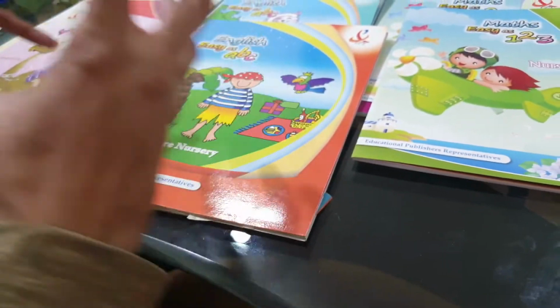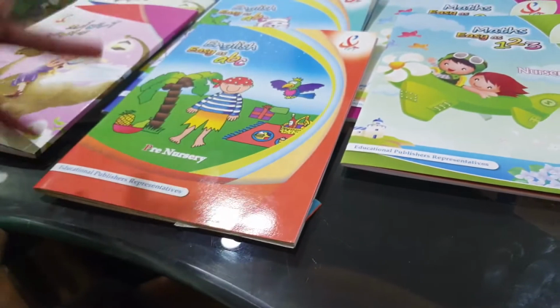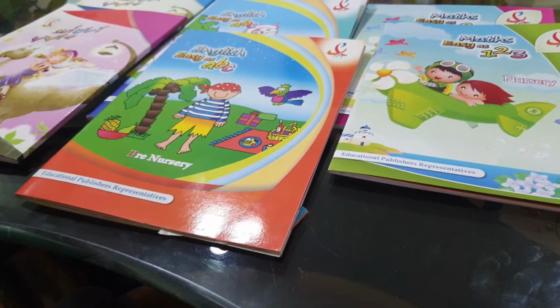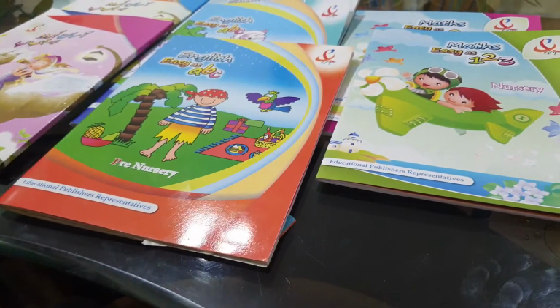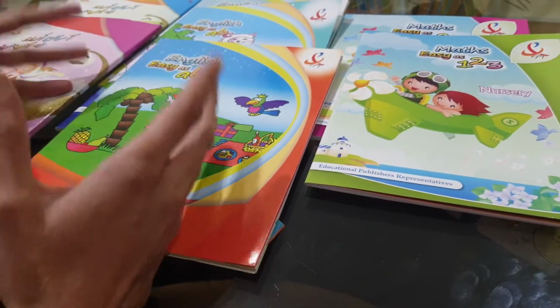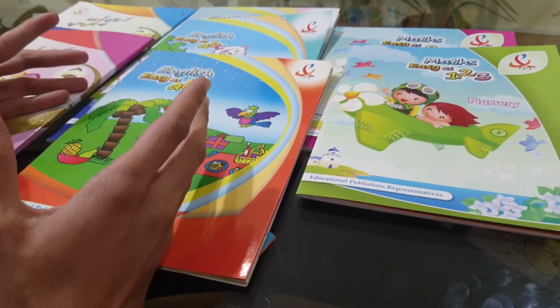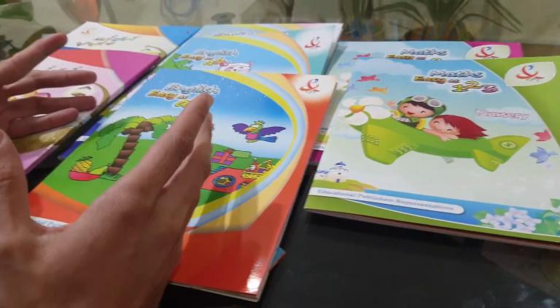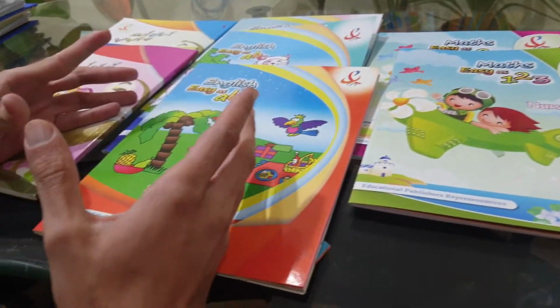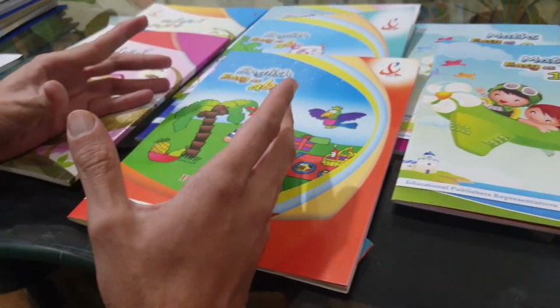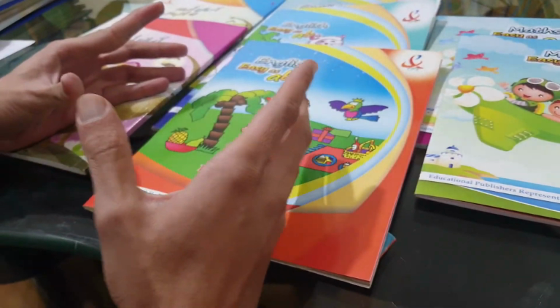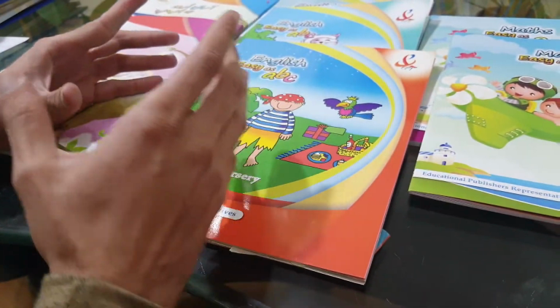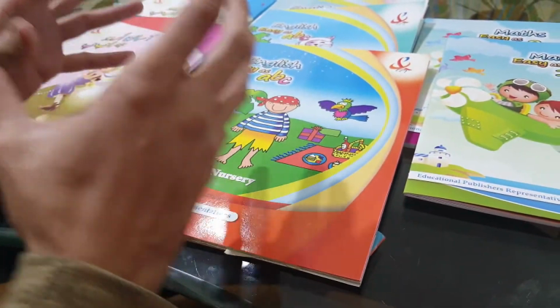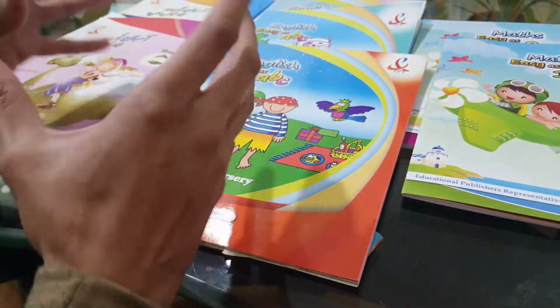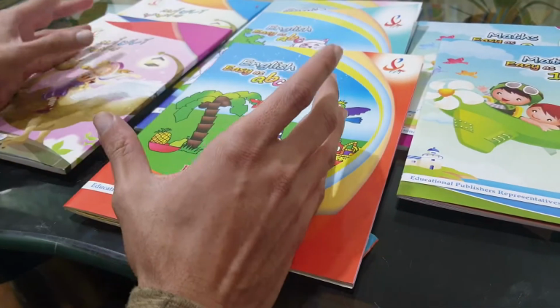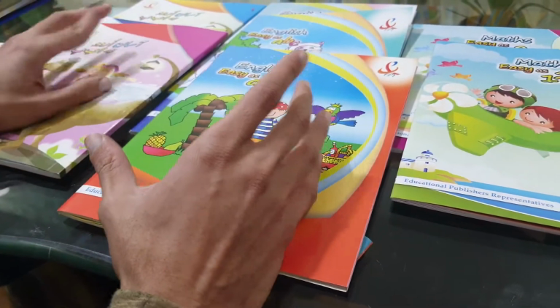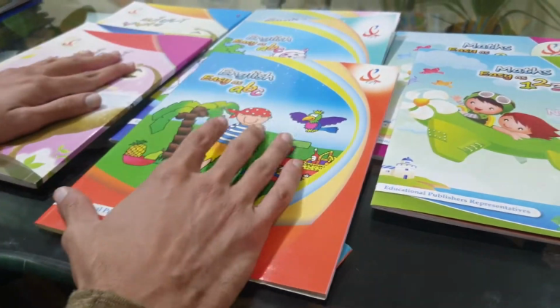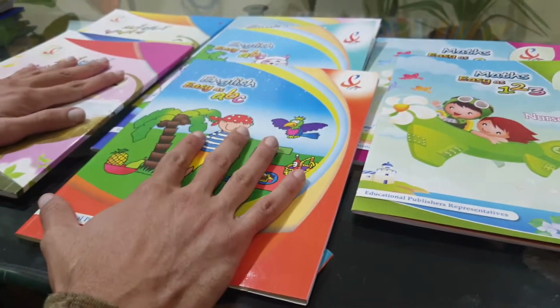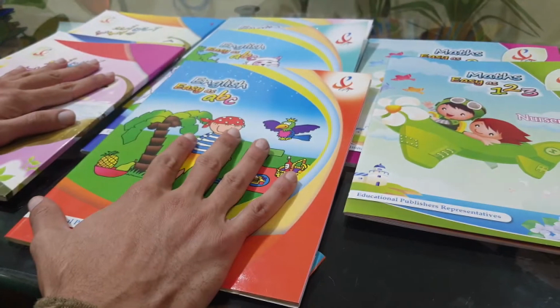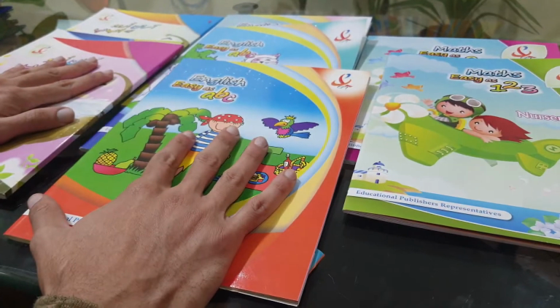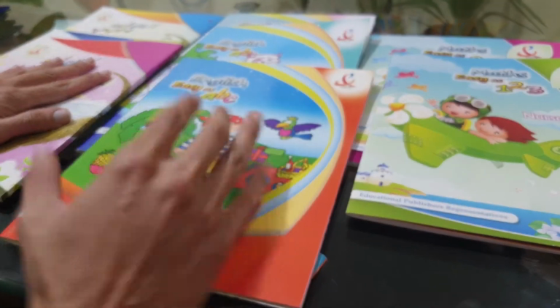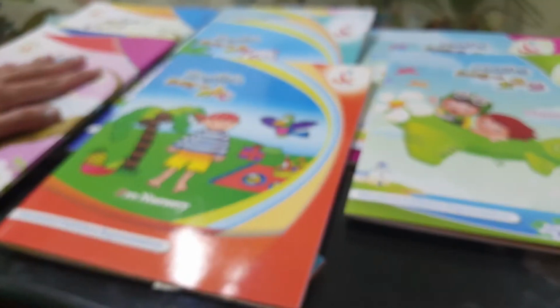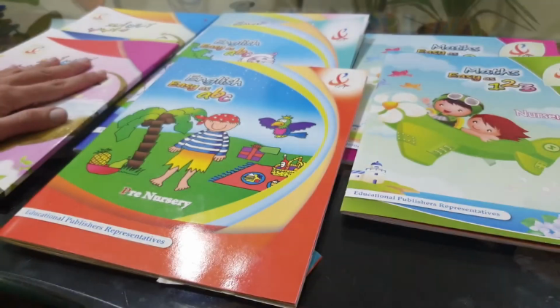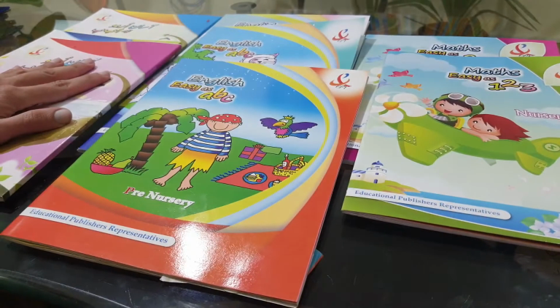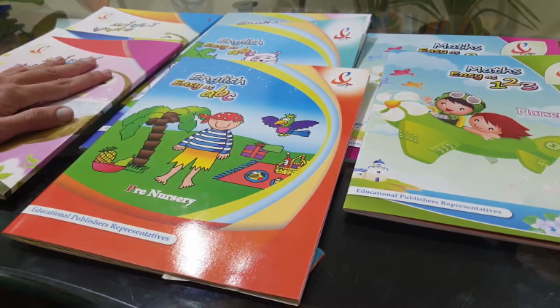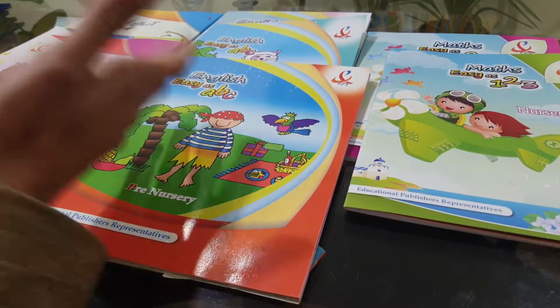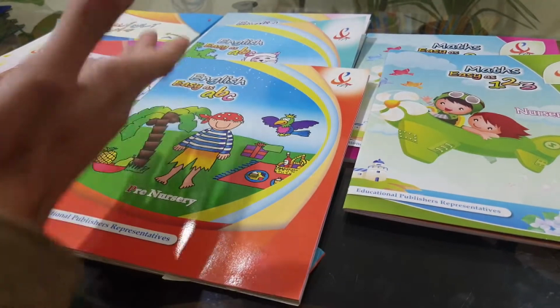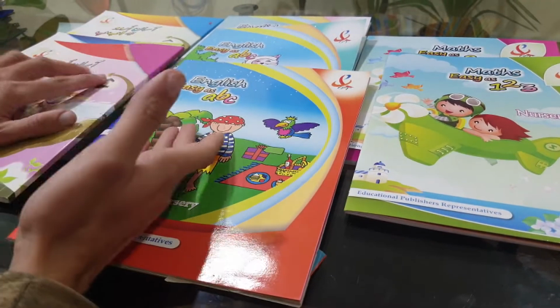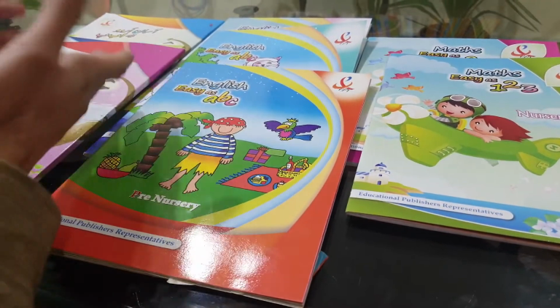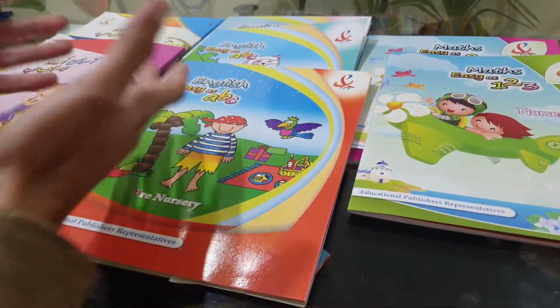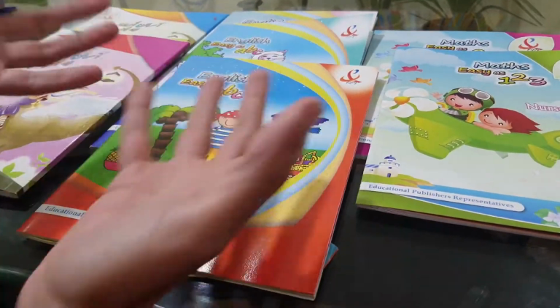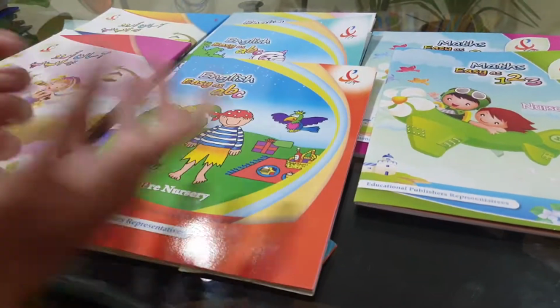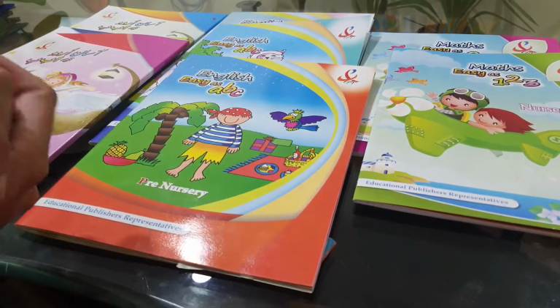It is ridiculously child-friendly. You will not find perhaps a more child-friendly product than this. And then of course, as the name implies, it is easy as well.